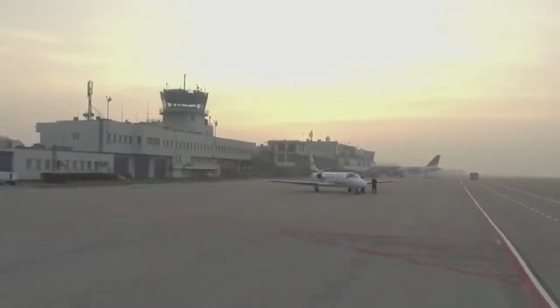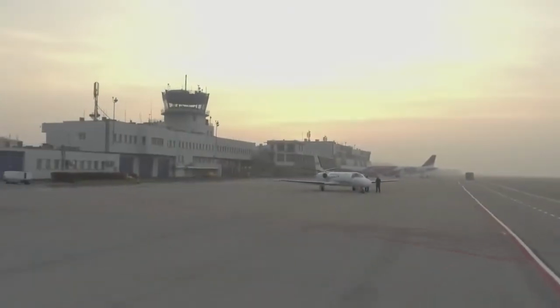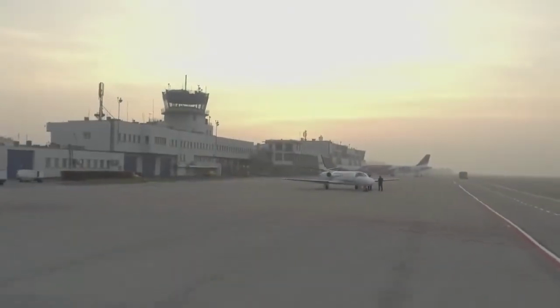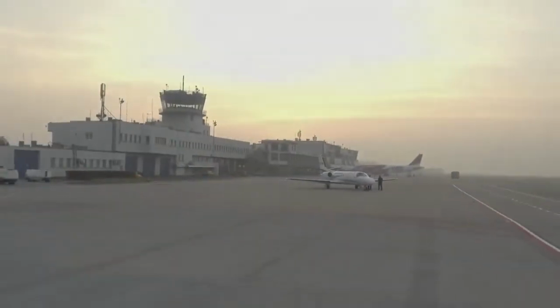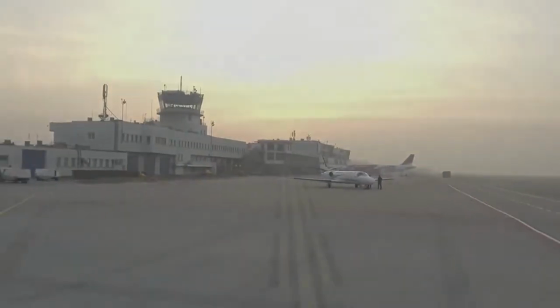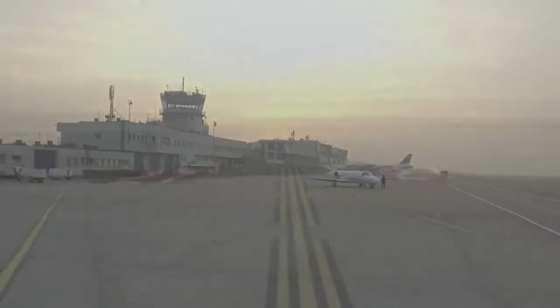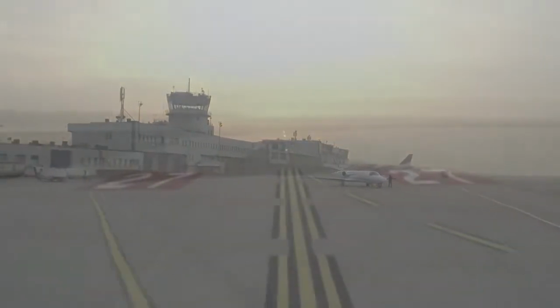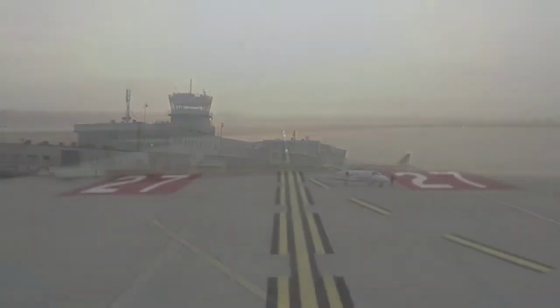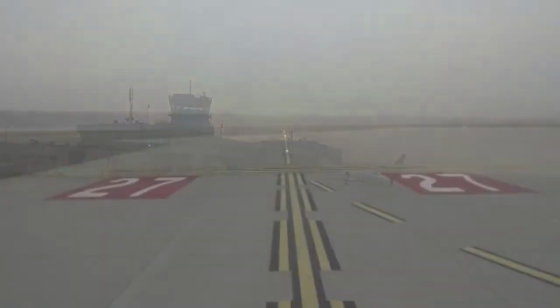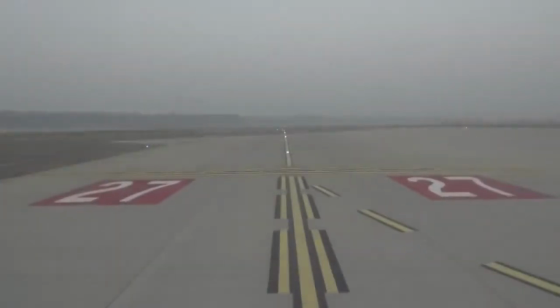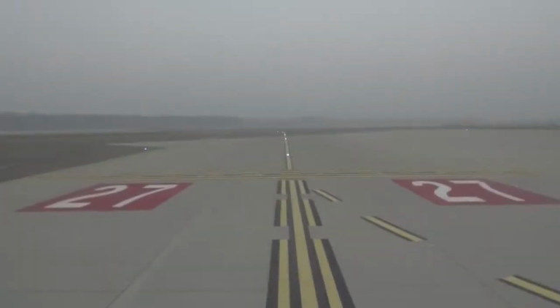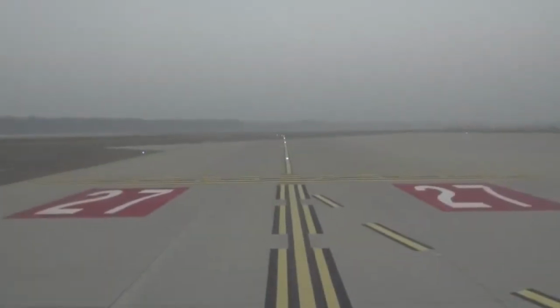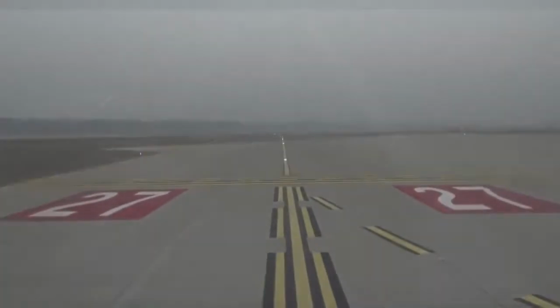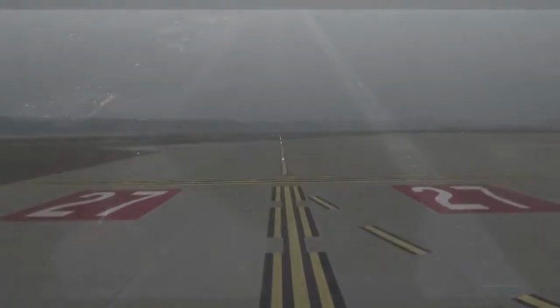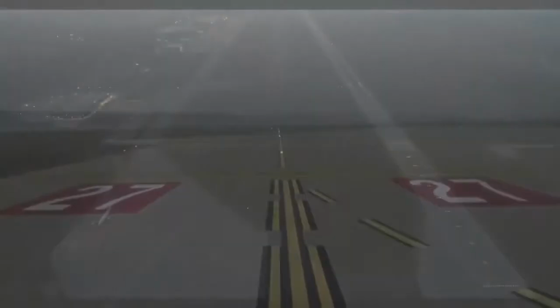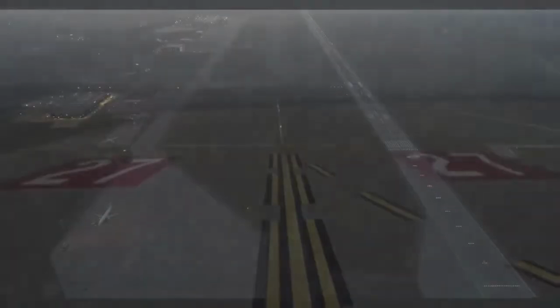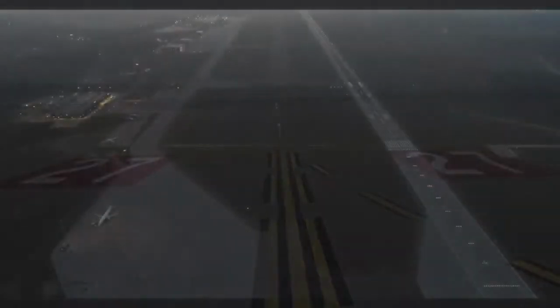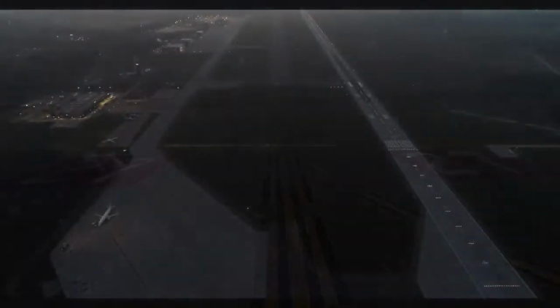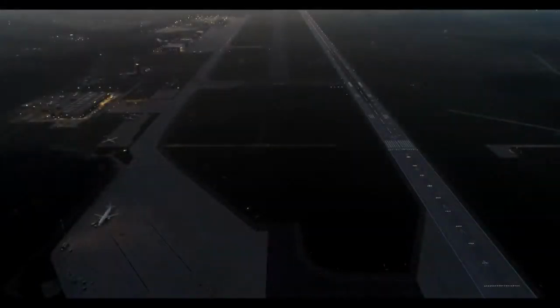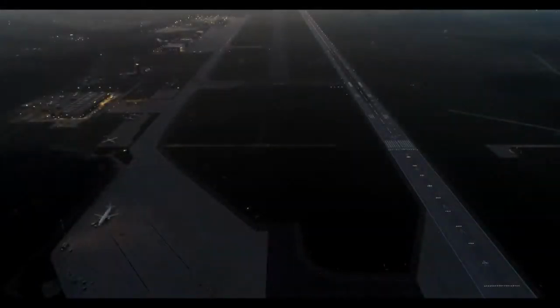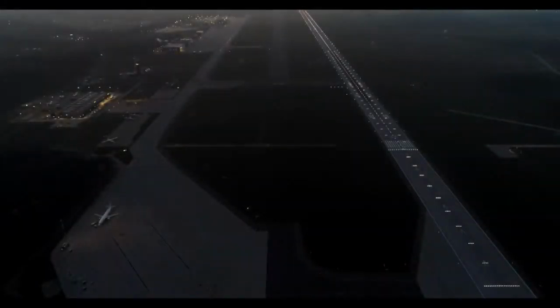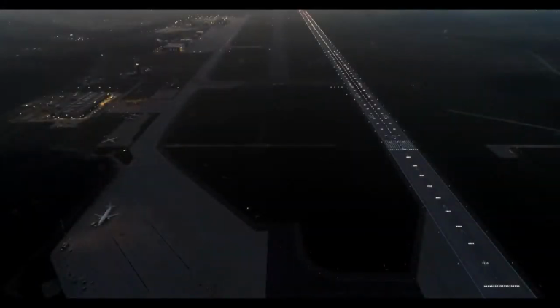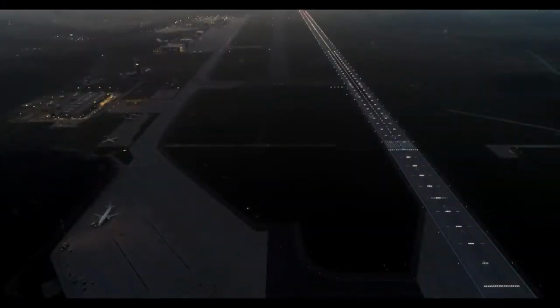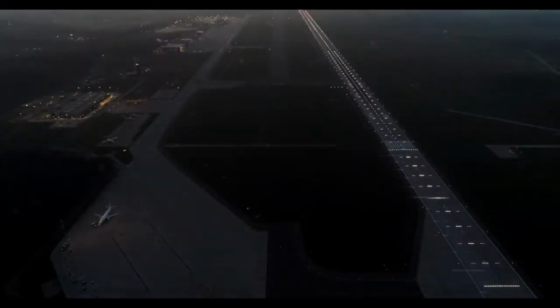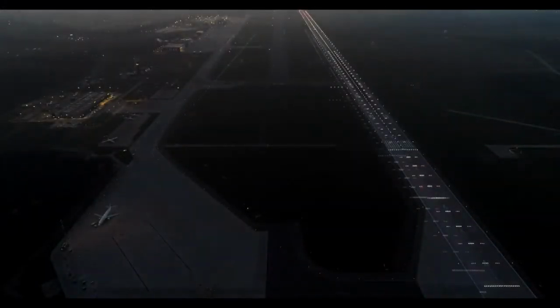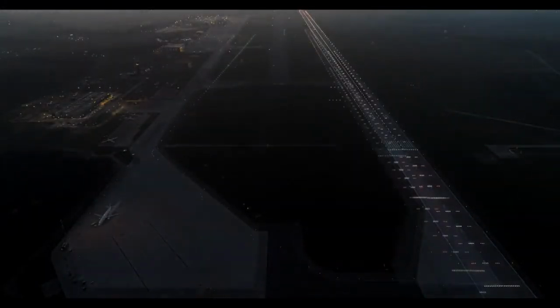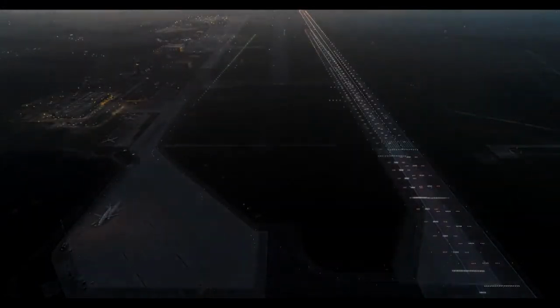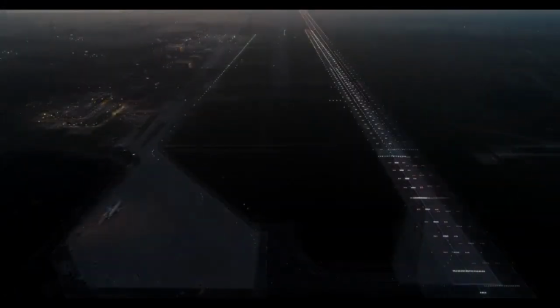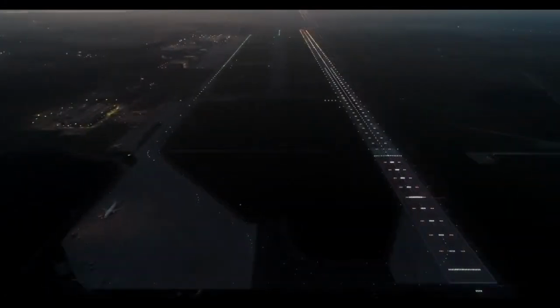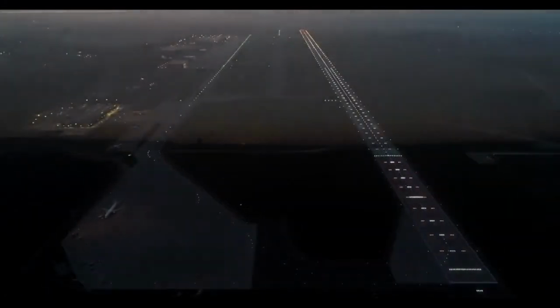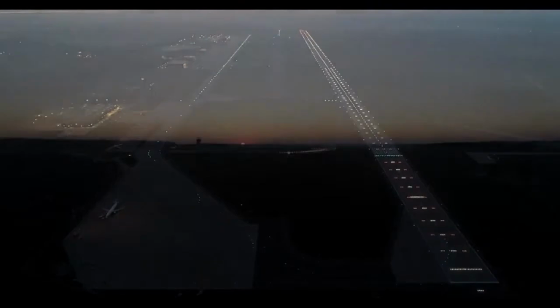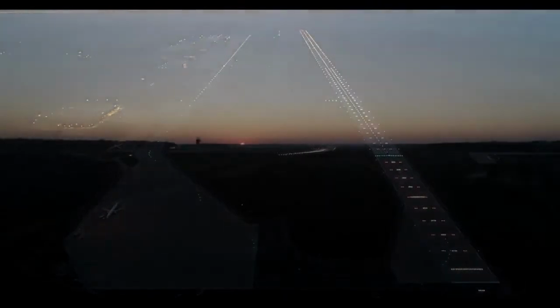United 1027, now runway 1 right, line up and wait. United 391, clear land, through and ready. Lock Leo 391, bases reported at 300. United 1027, now runway 1 right, line up and wait.